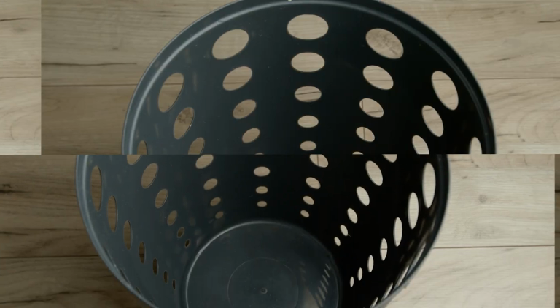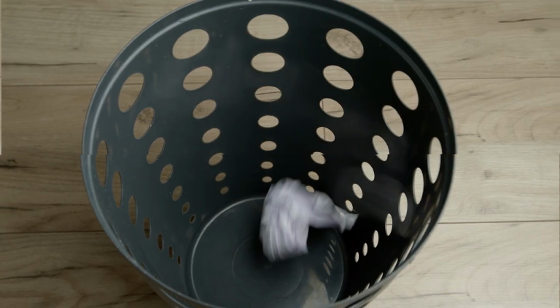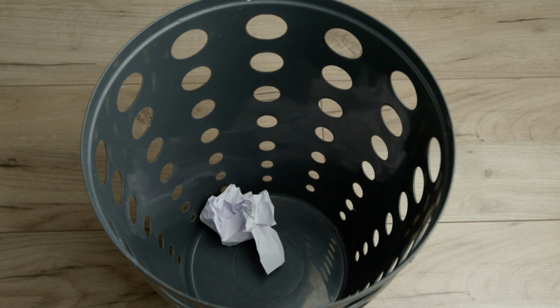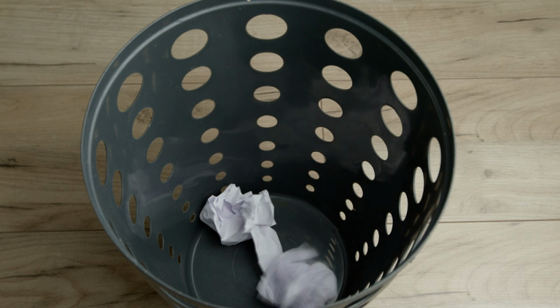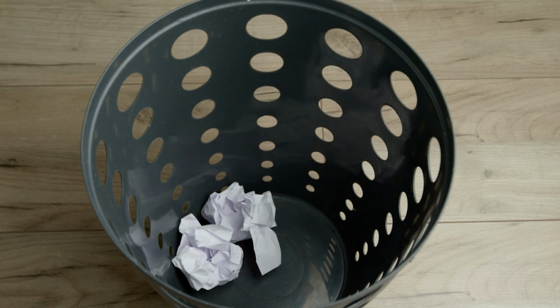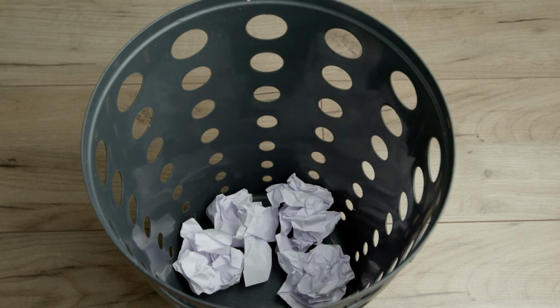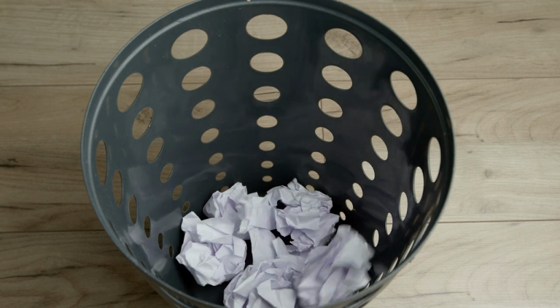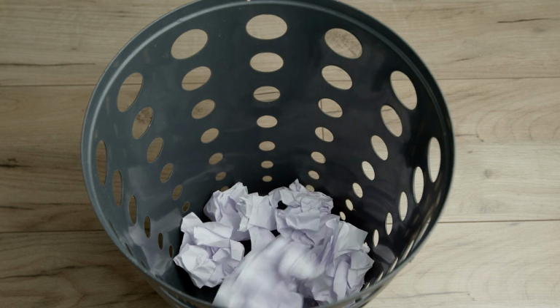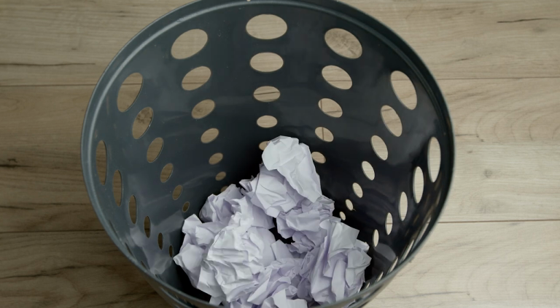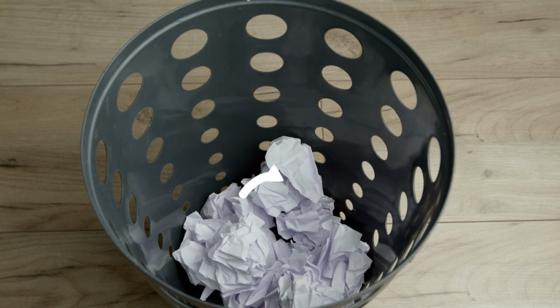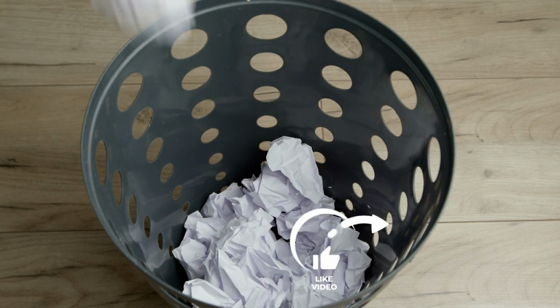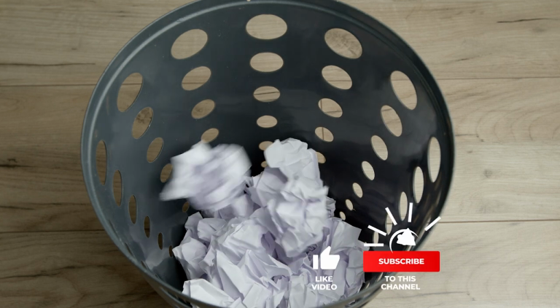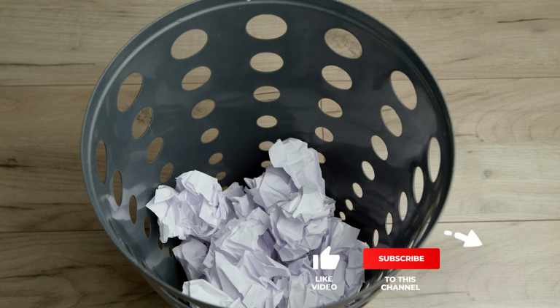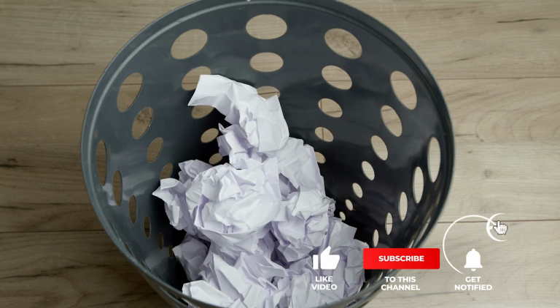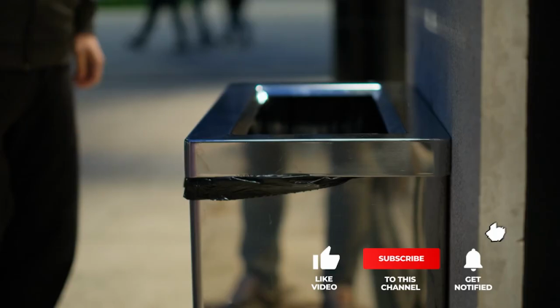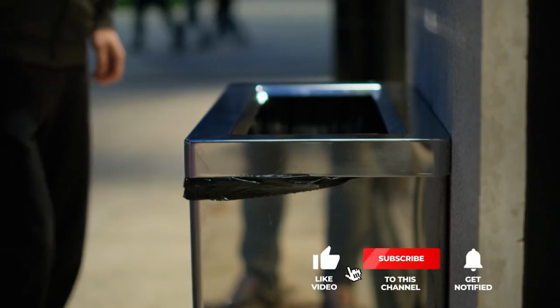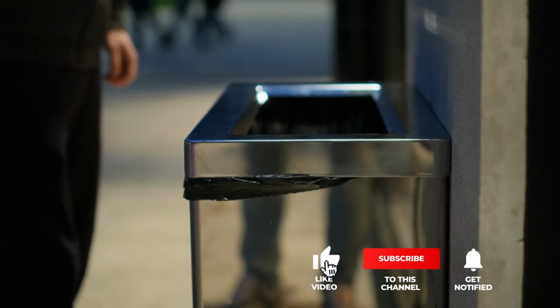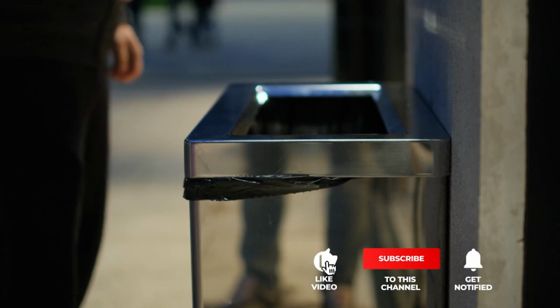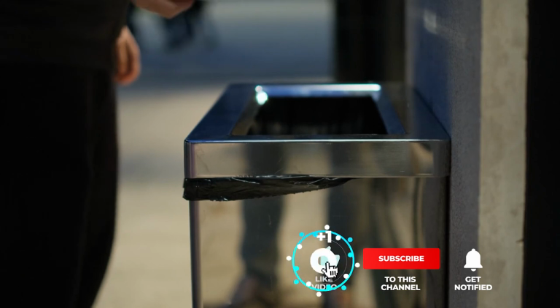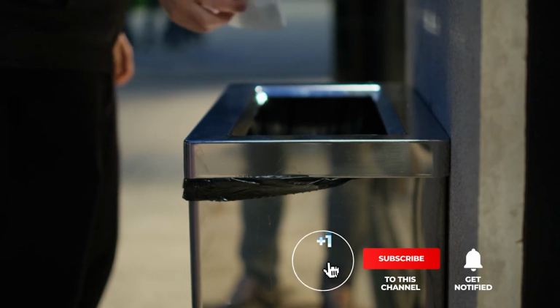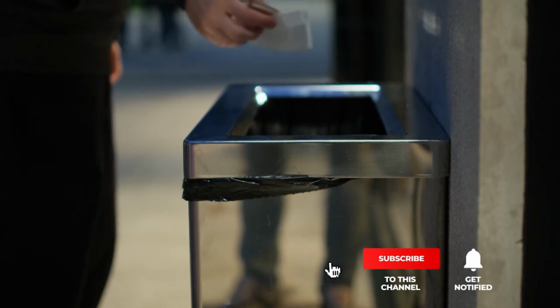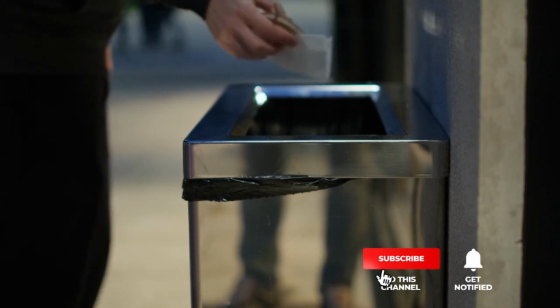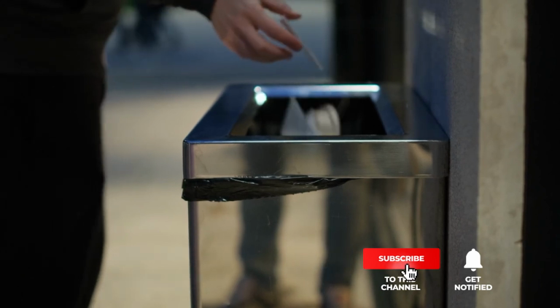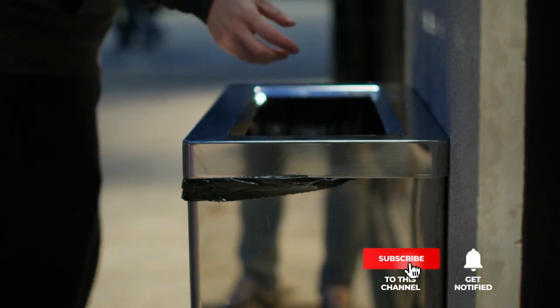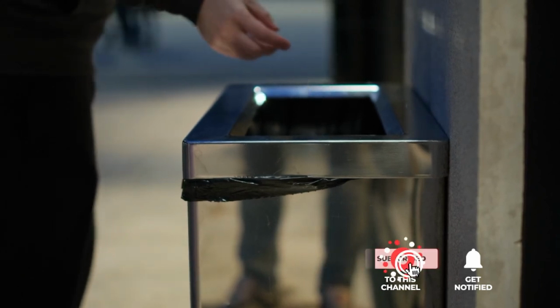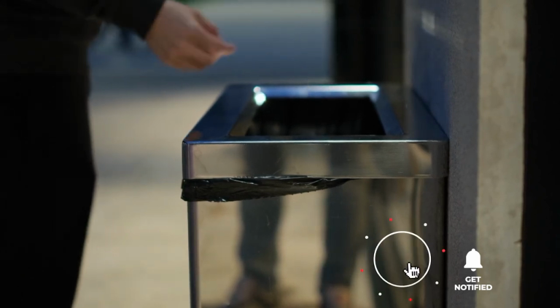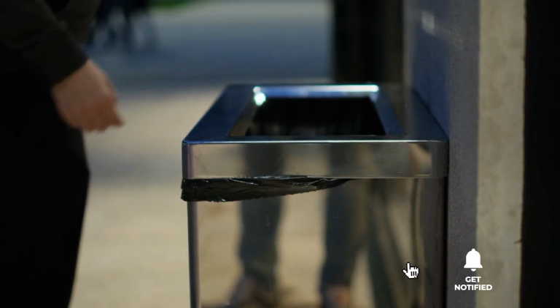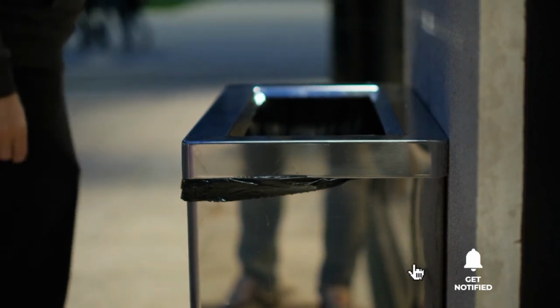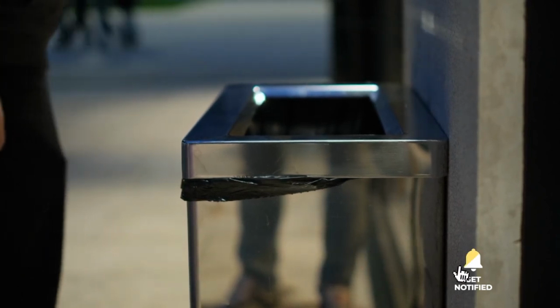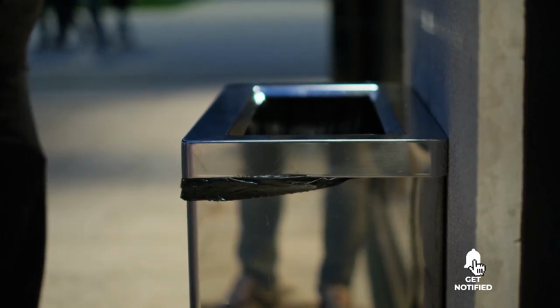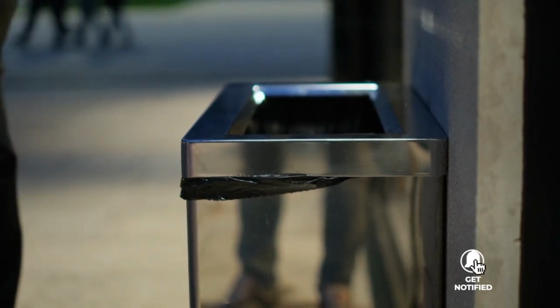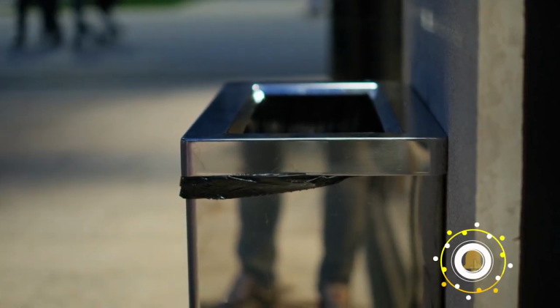Still haven't found a smart trash can that meets your needs? Keep watching because we have more lined up for you. If this is your first time visiting our channel, be sure to subscribe and hit the bell icon to receive notifications of our next videos.